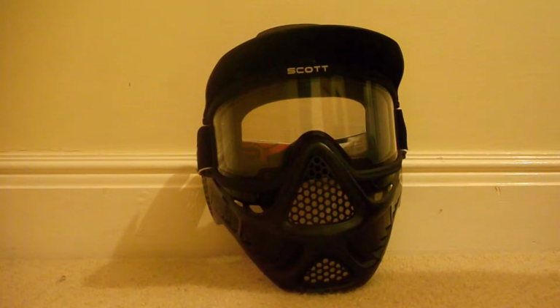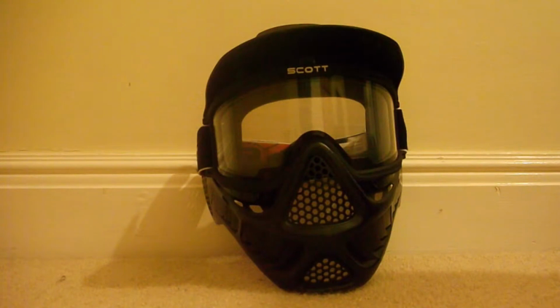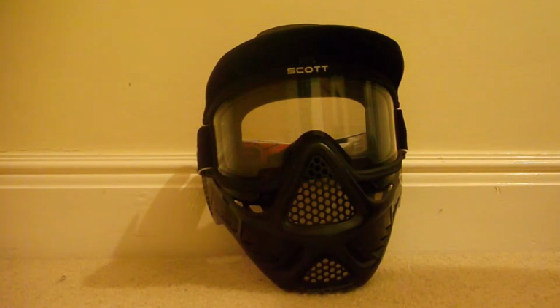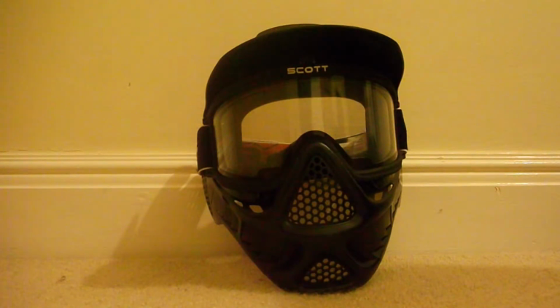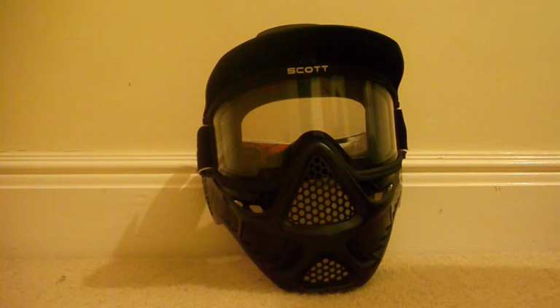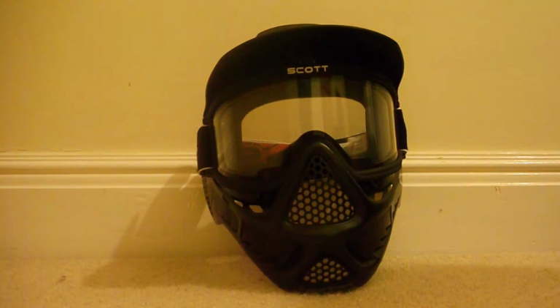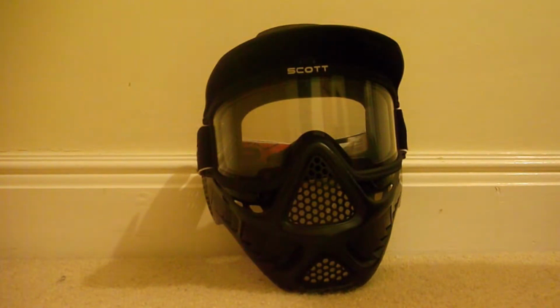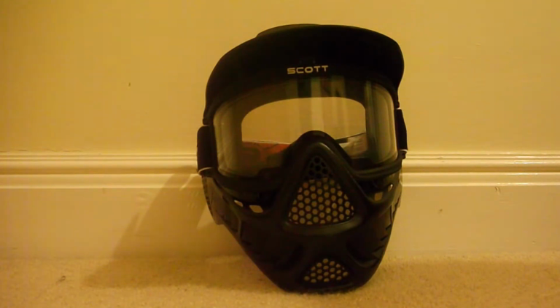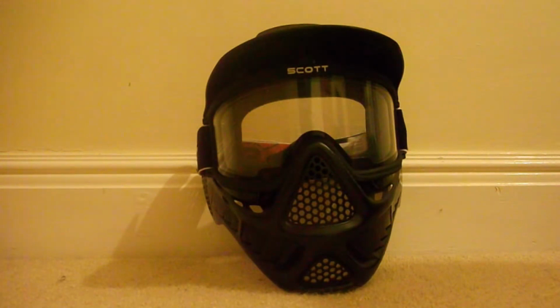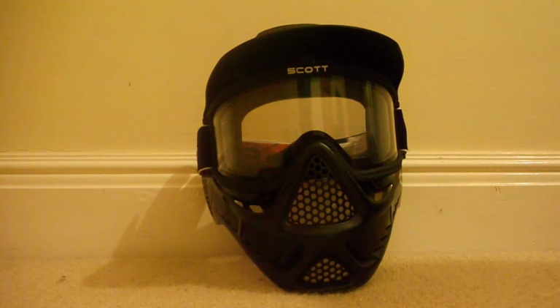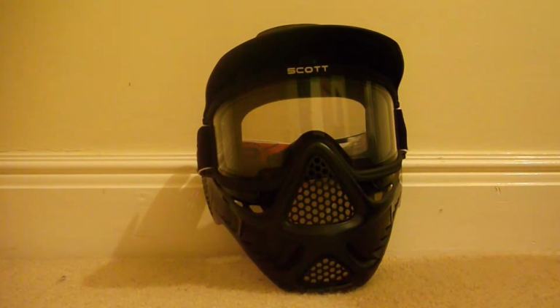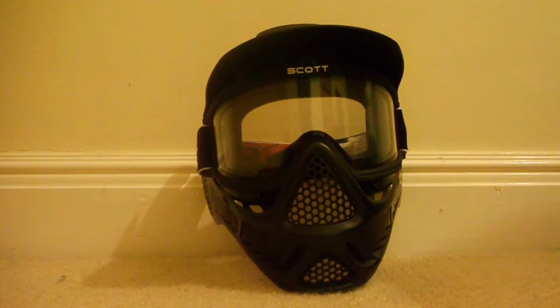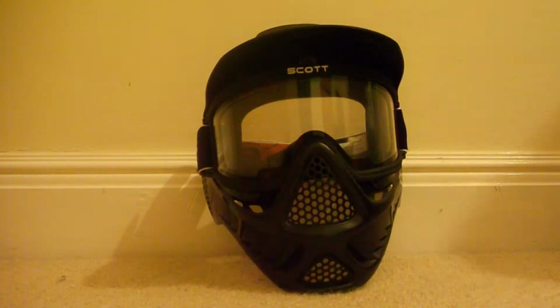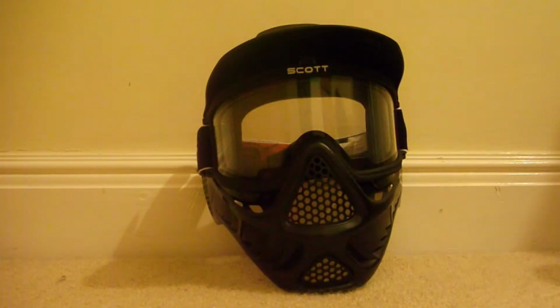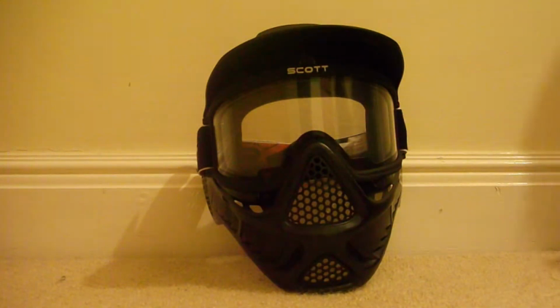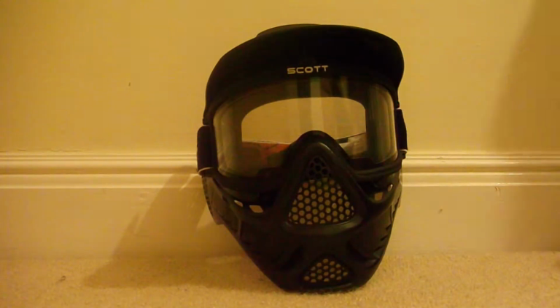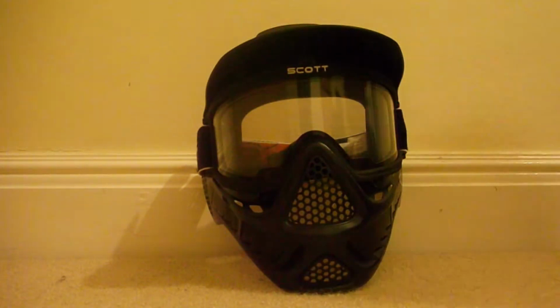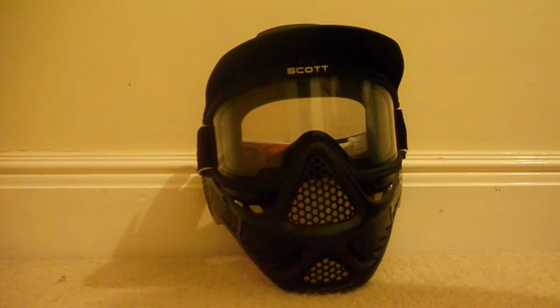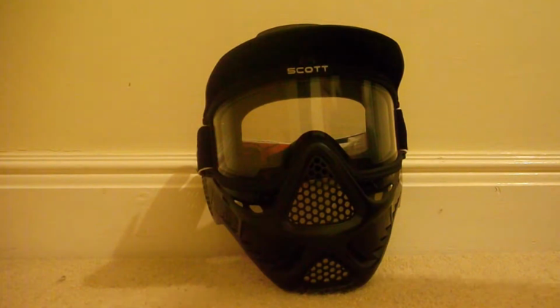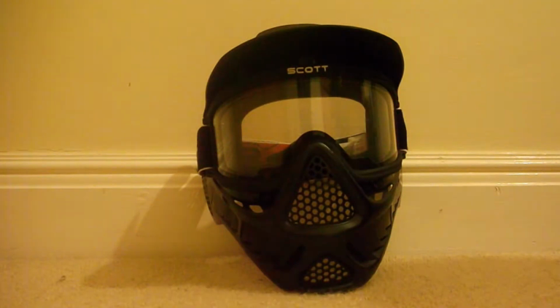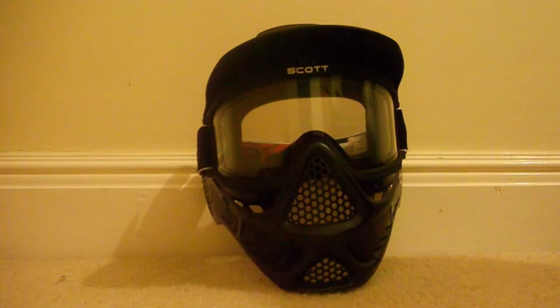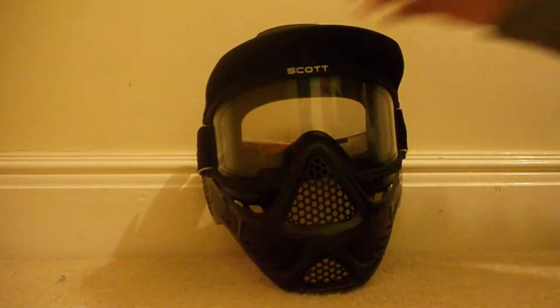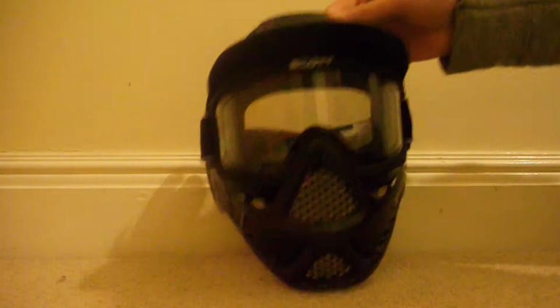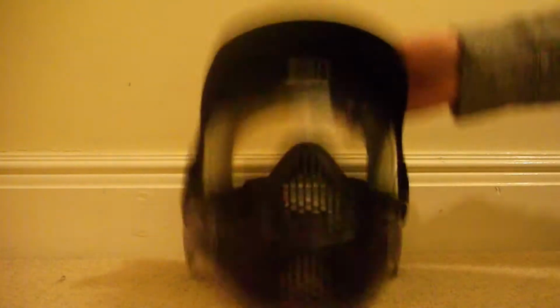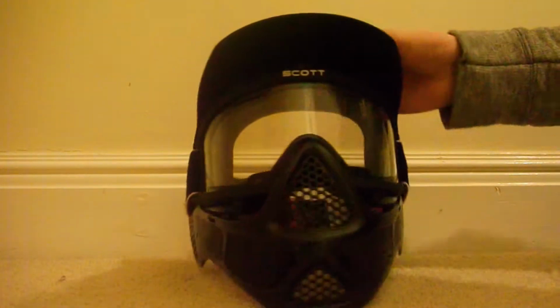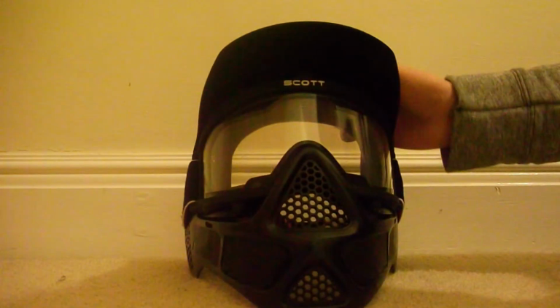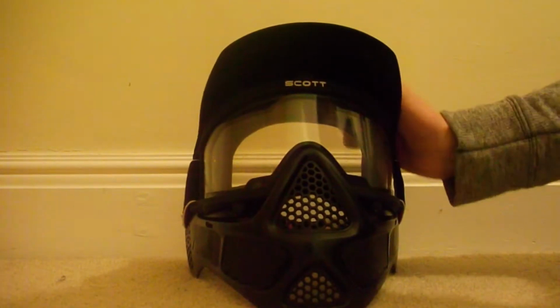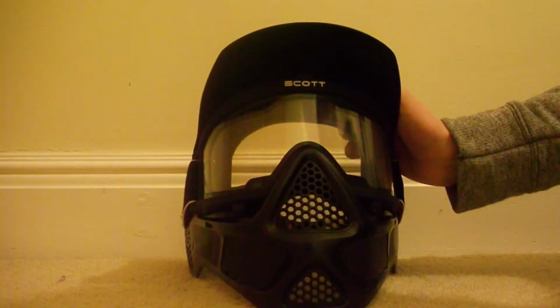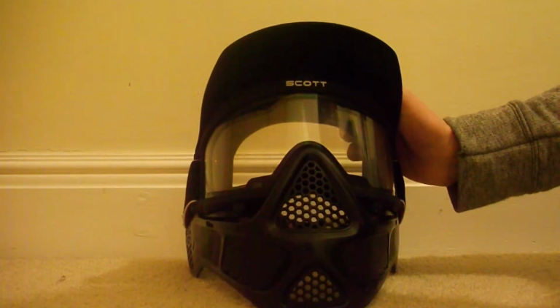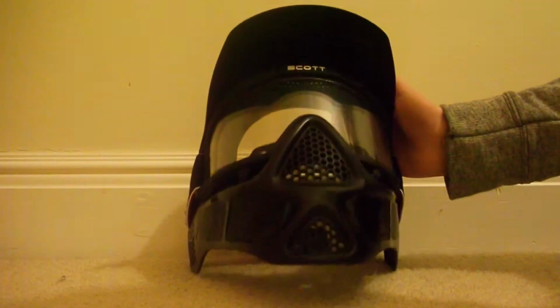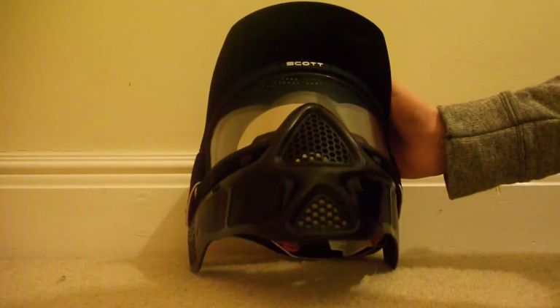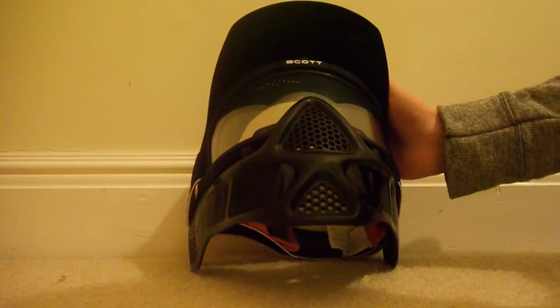They didn't give him the visor and it came in pretty bad packaging, different from mine. But it is a very good mask, I really like this.